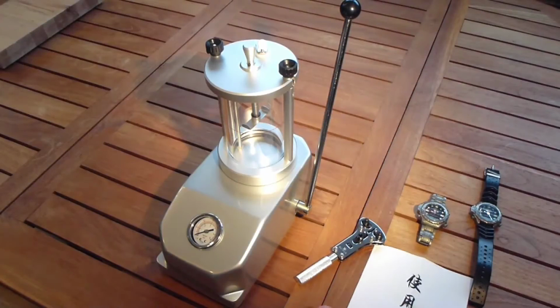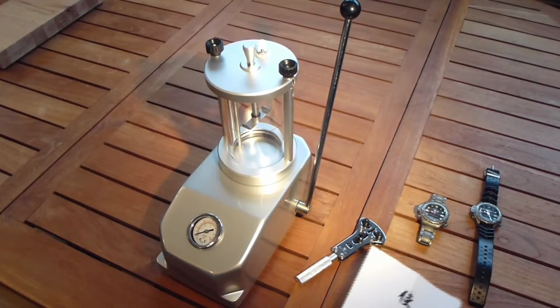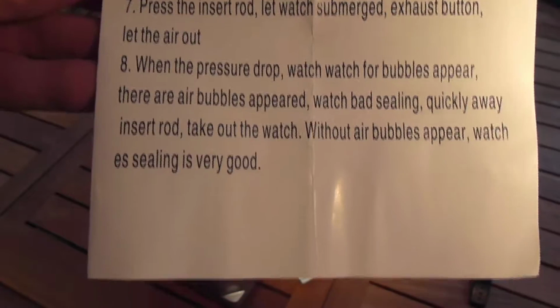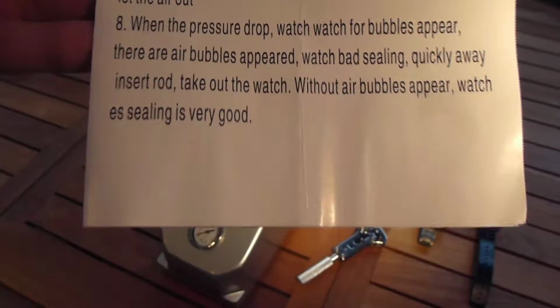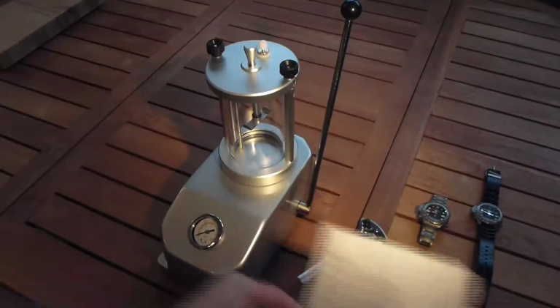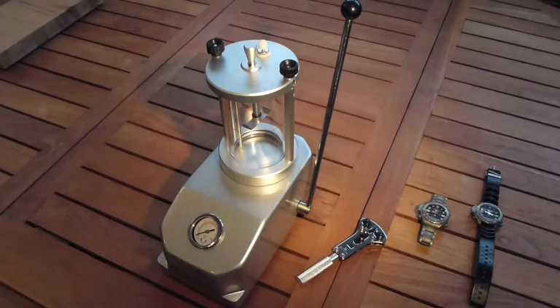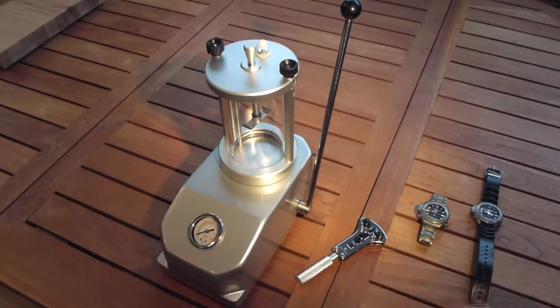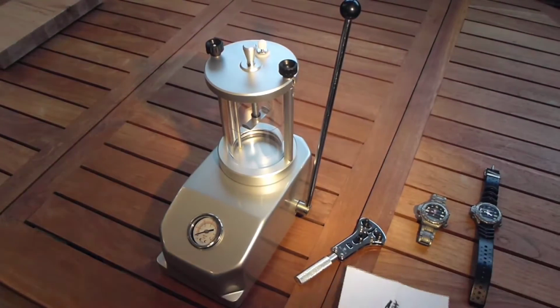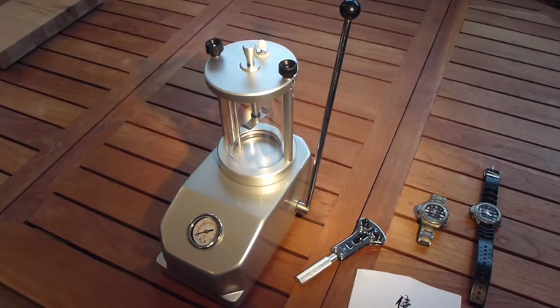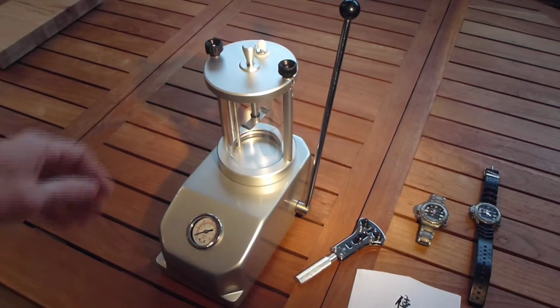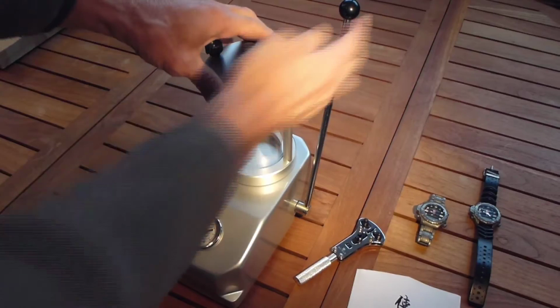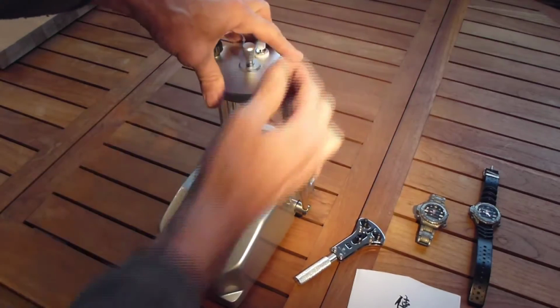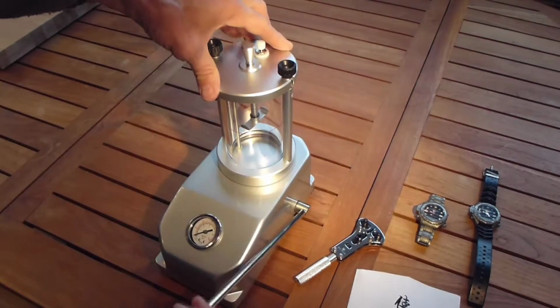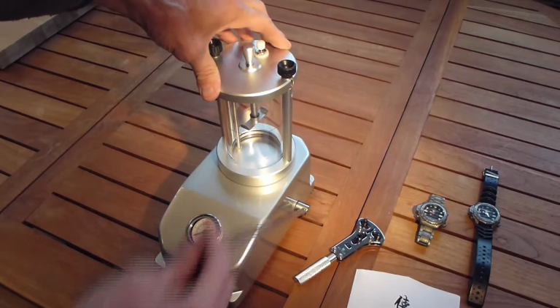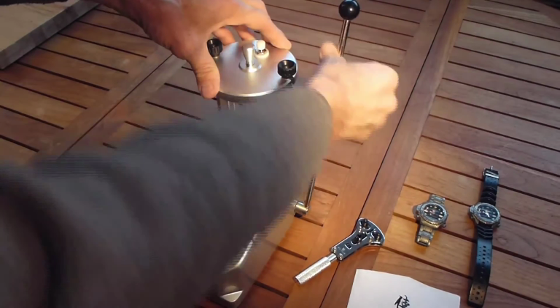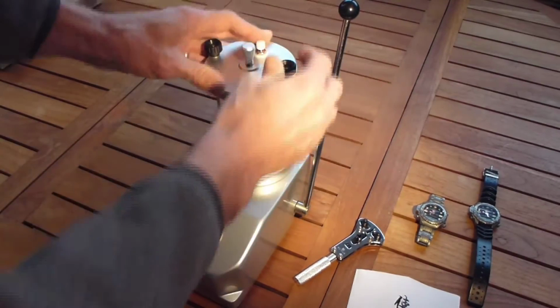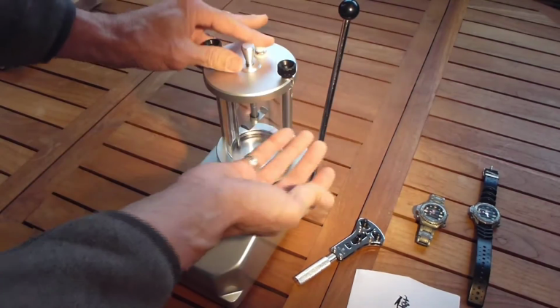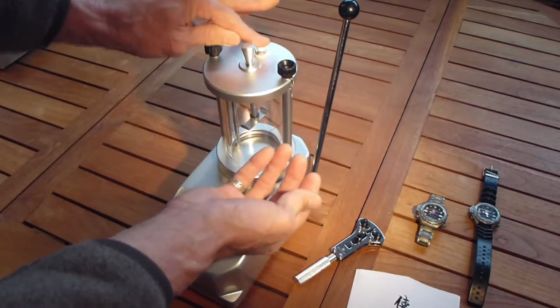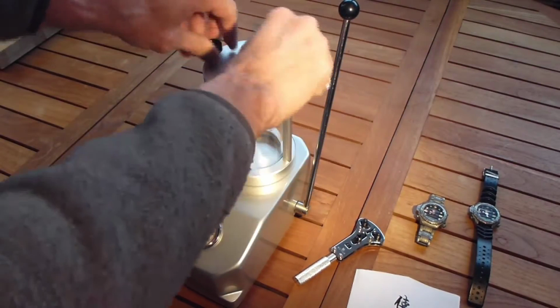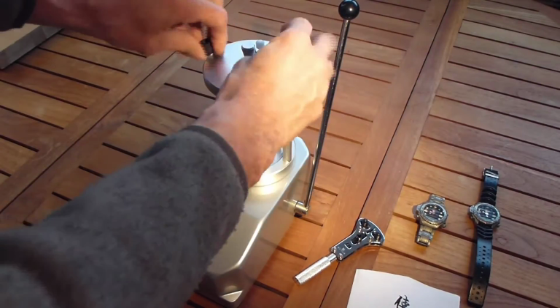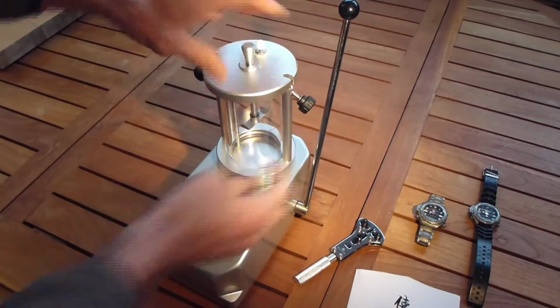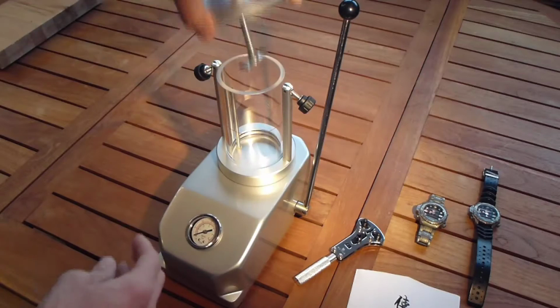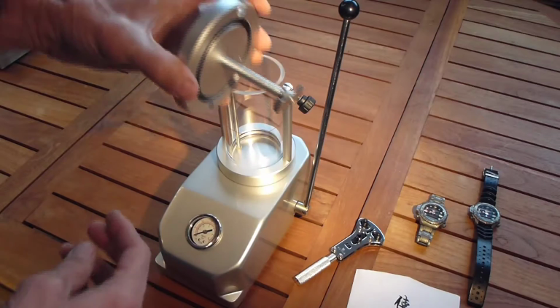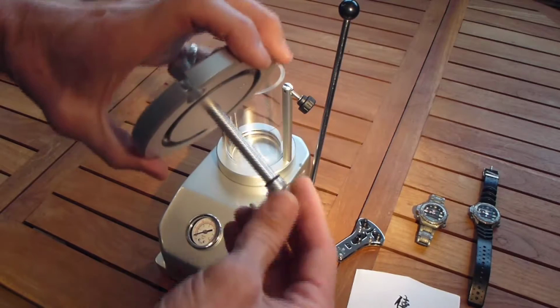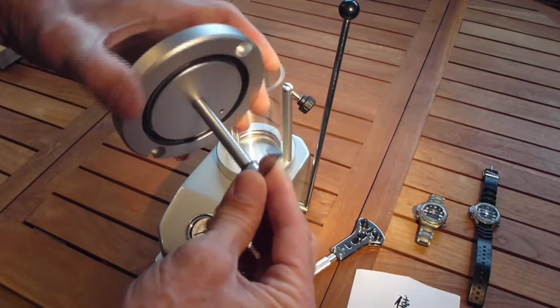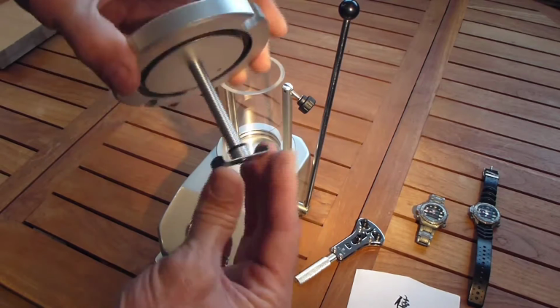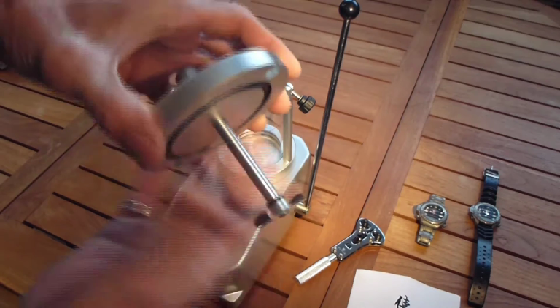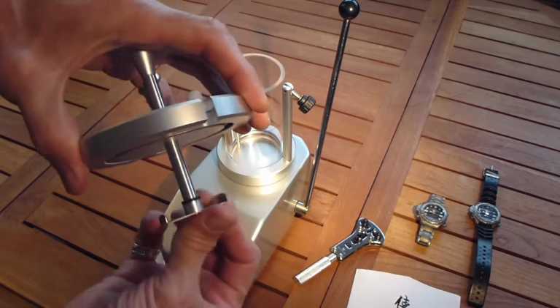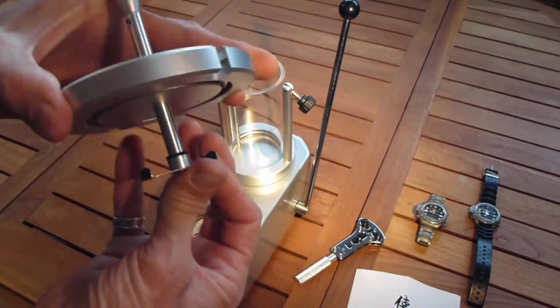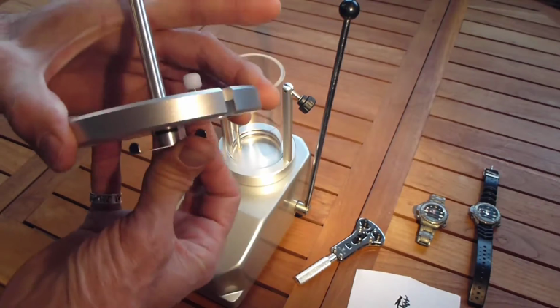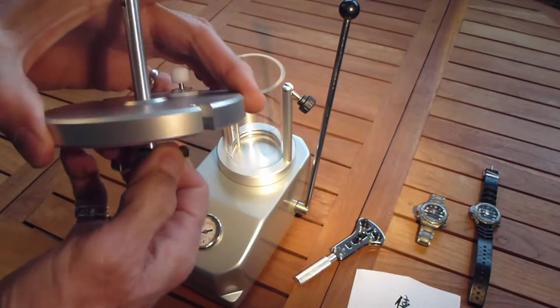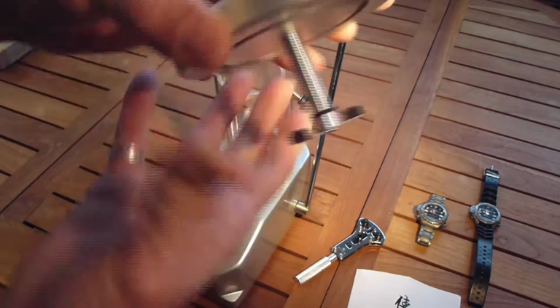Here's what it looks like. The basic premise of these things is you pressurize it with the watch high and dry, and if there's a leak, the air pressure will get into the case of the watch. Then when you plunge it and release the pressure, the leak will be revealed by bubbles.